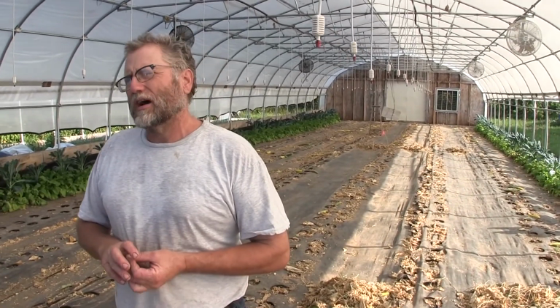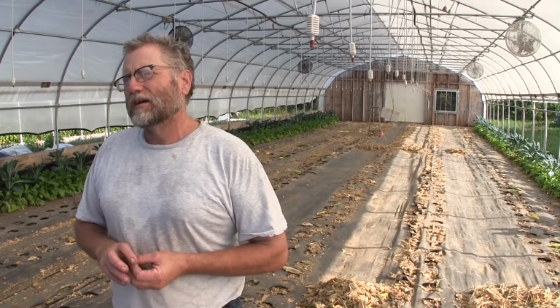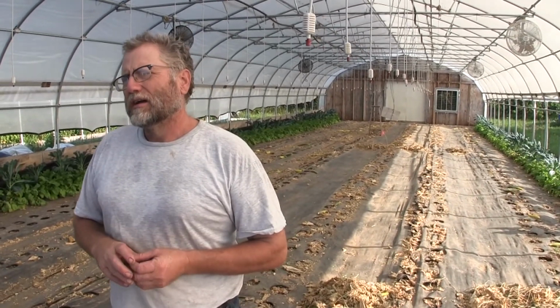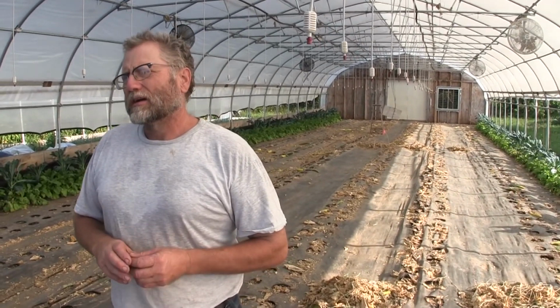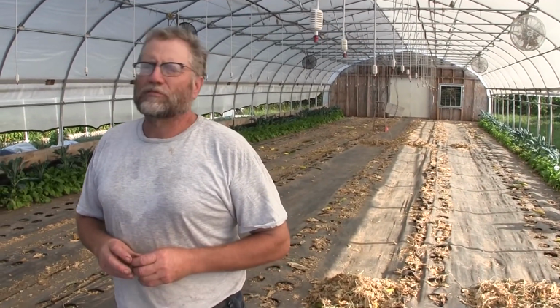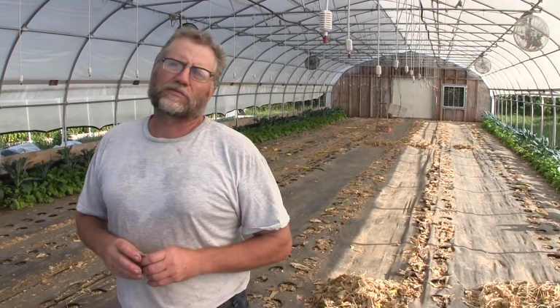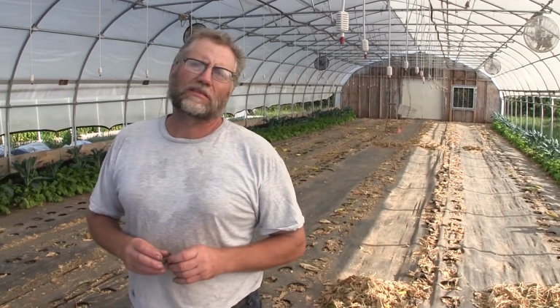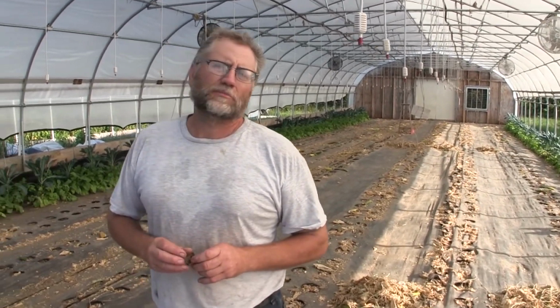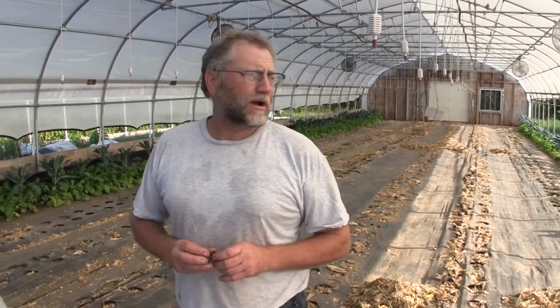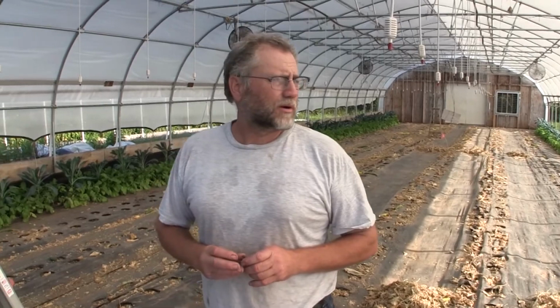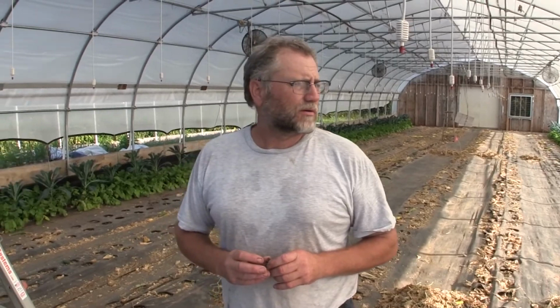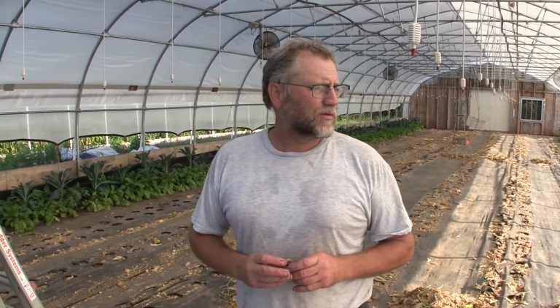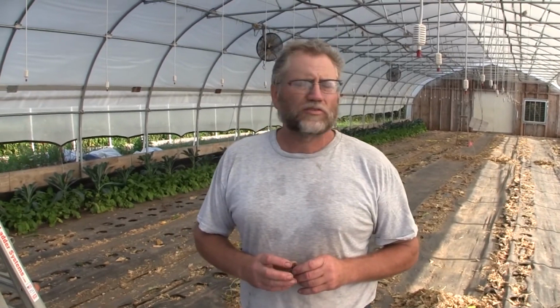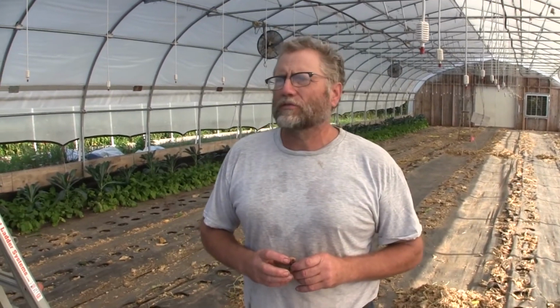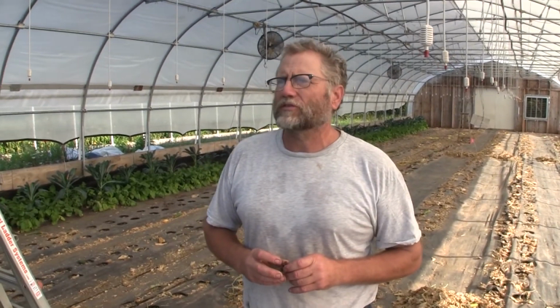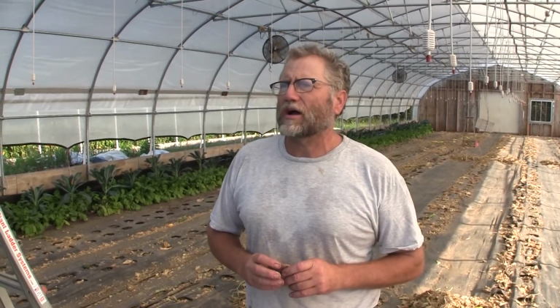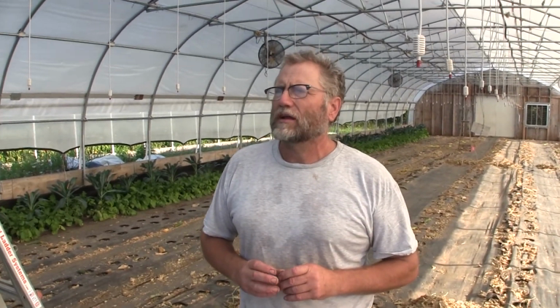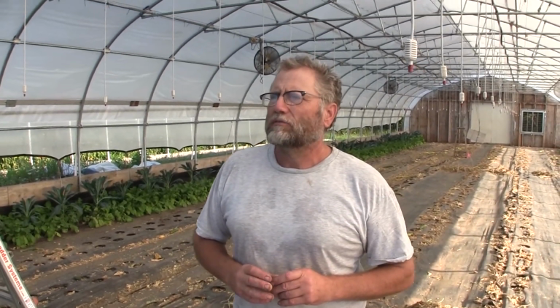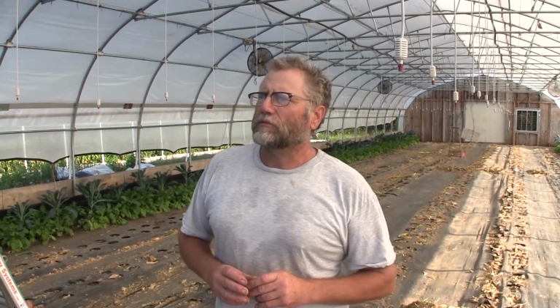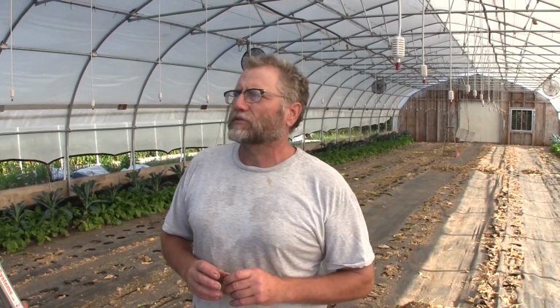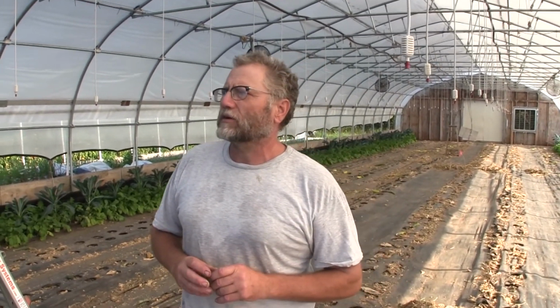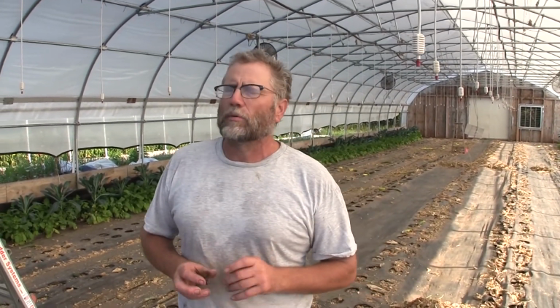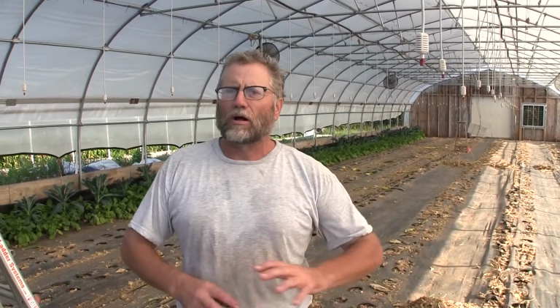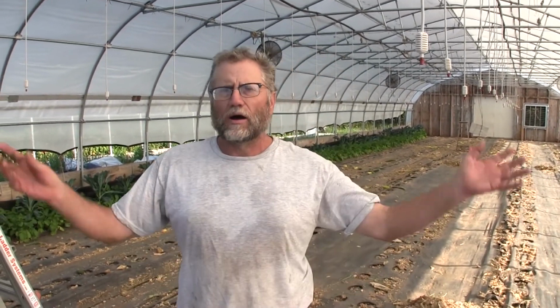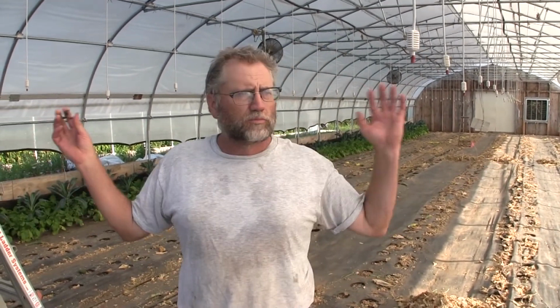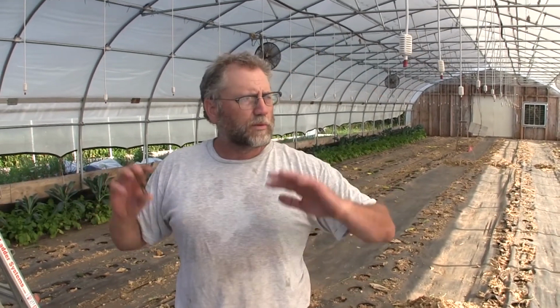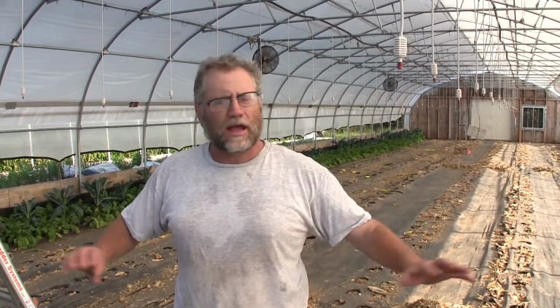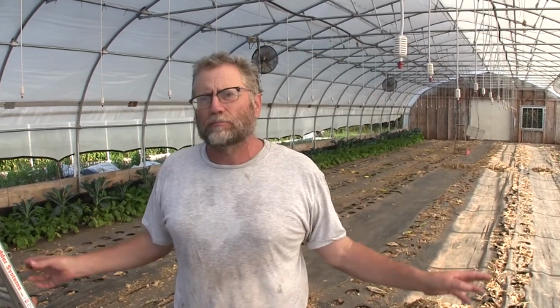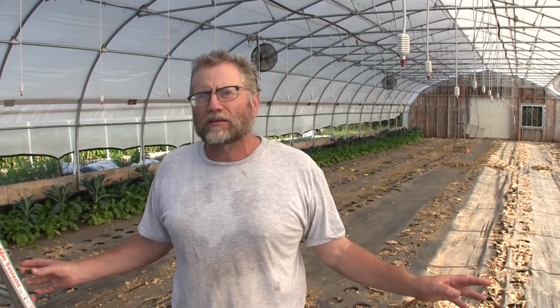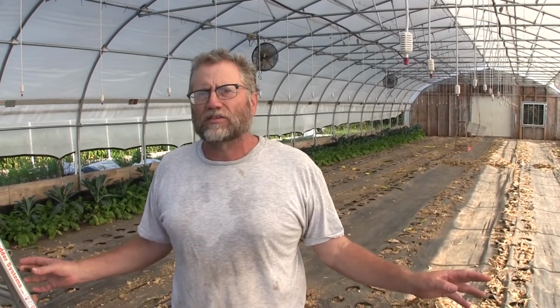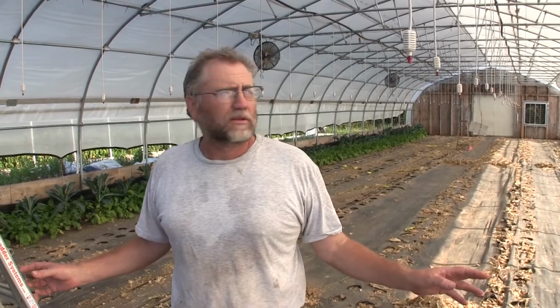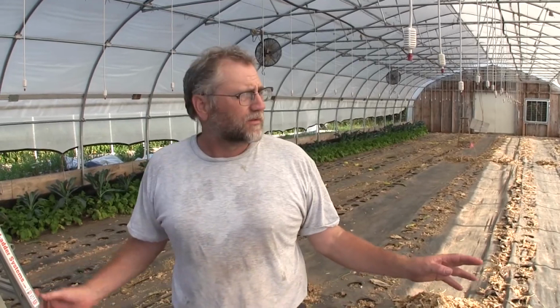Come the 15th of September, or for sure the 1st of October, all the houses will be planted back to something different.